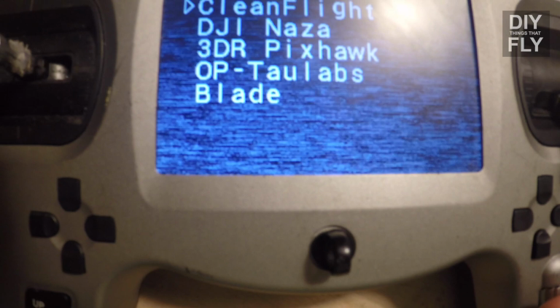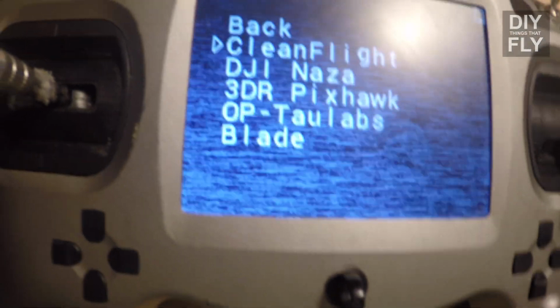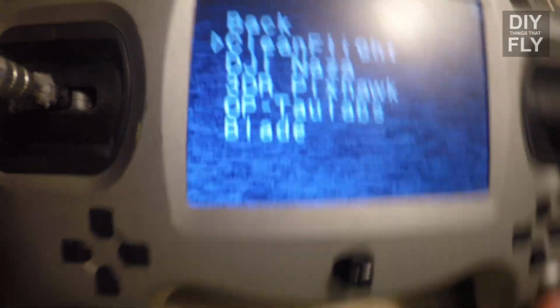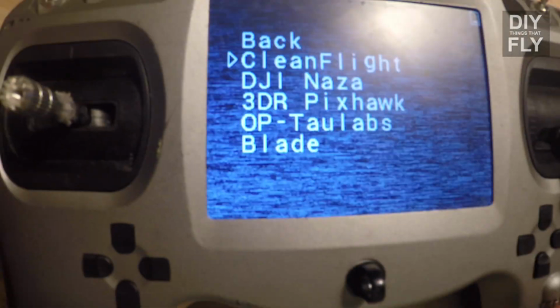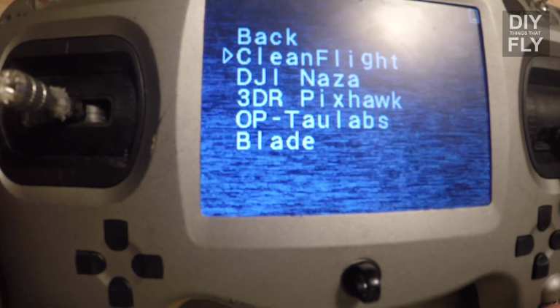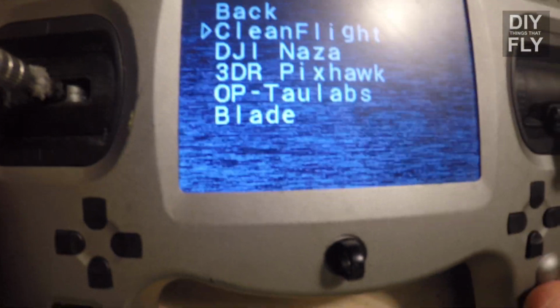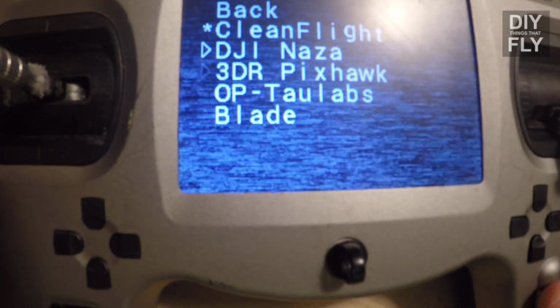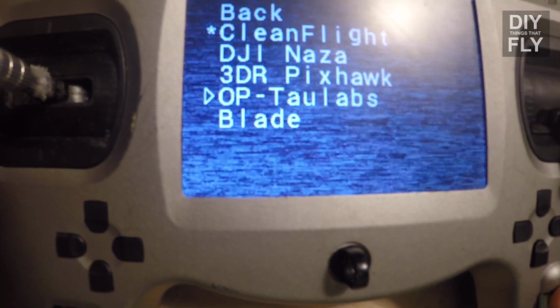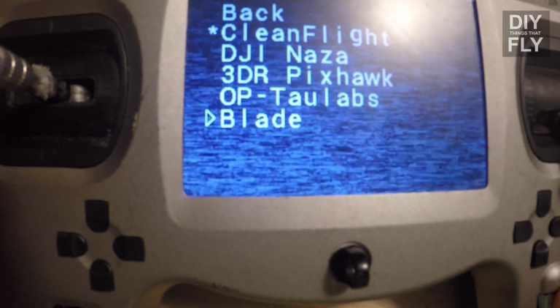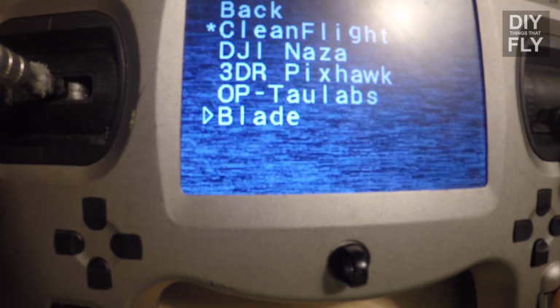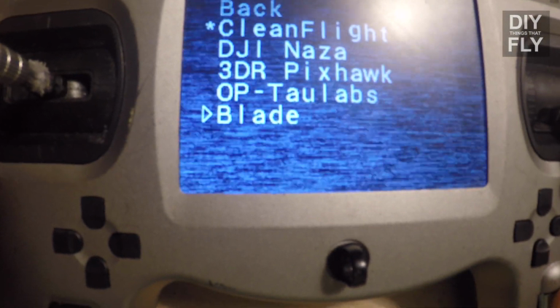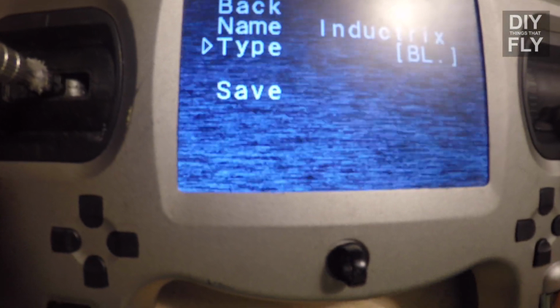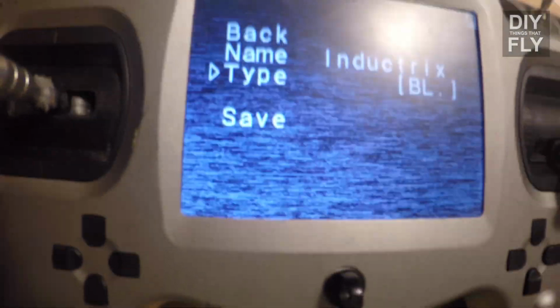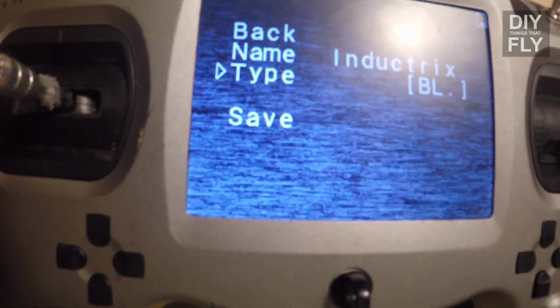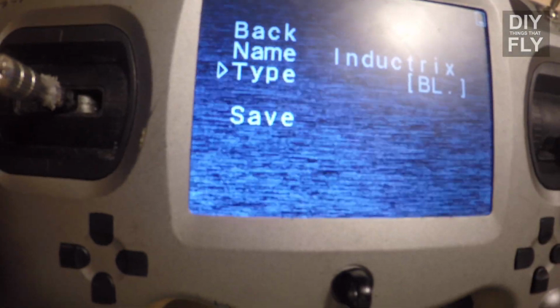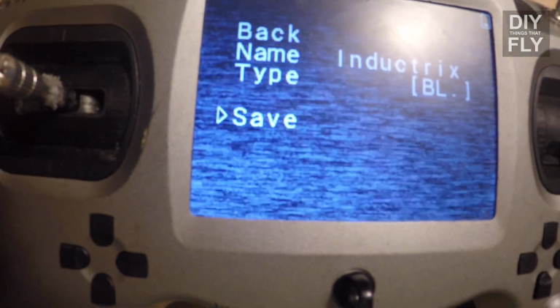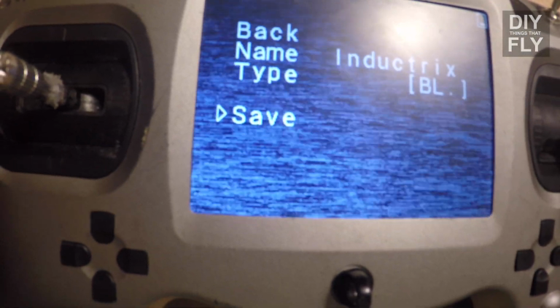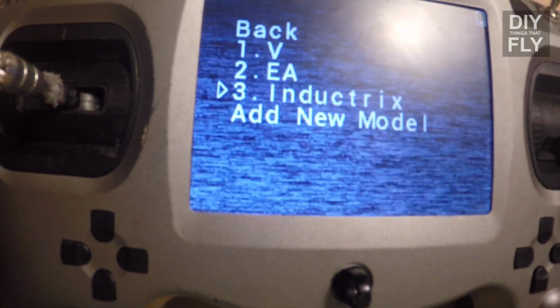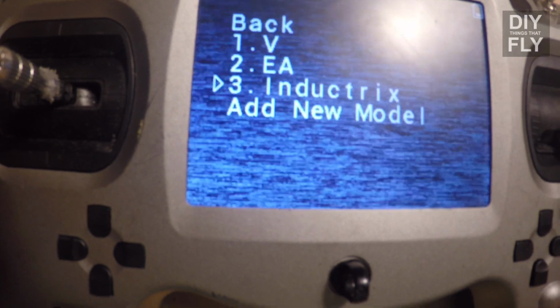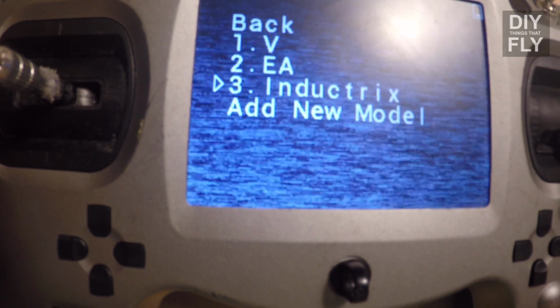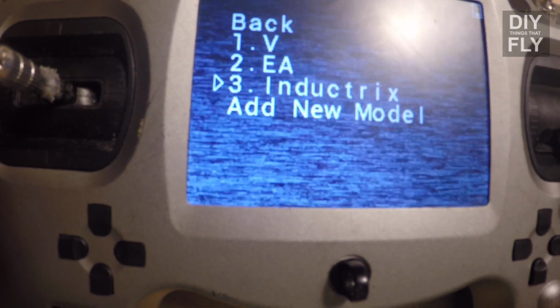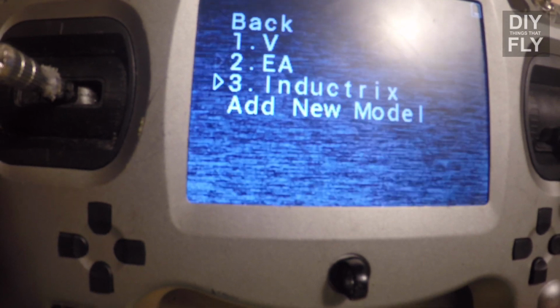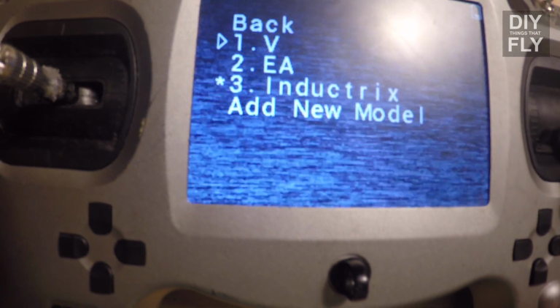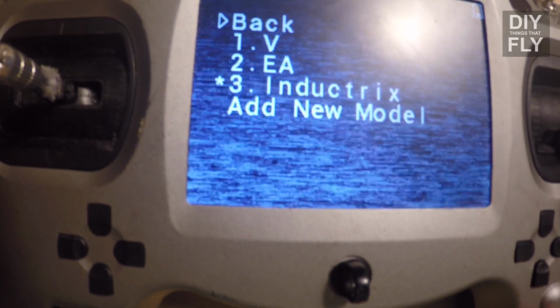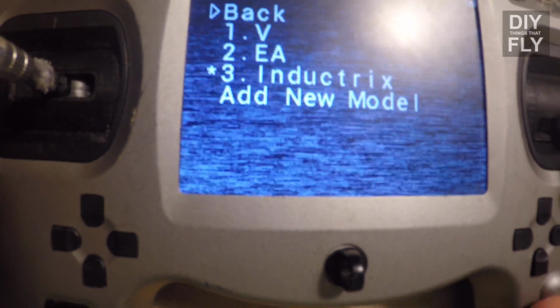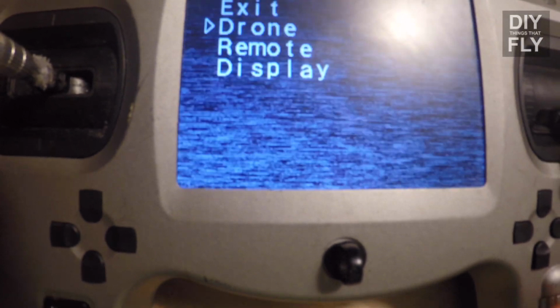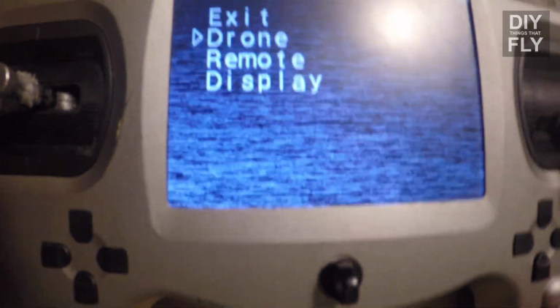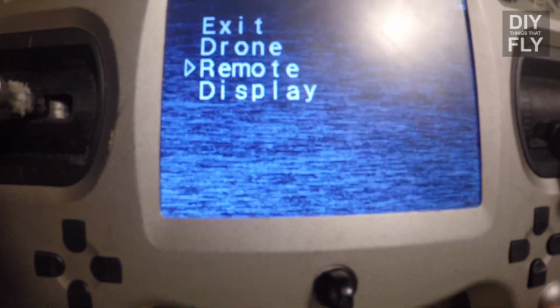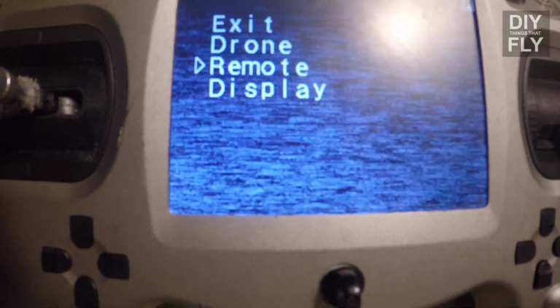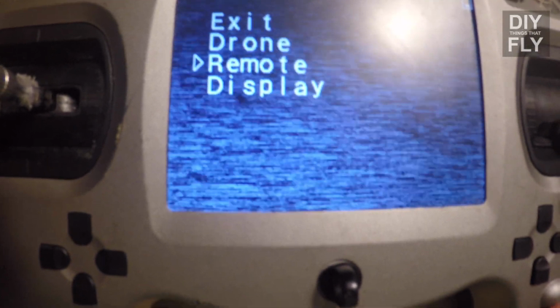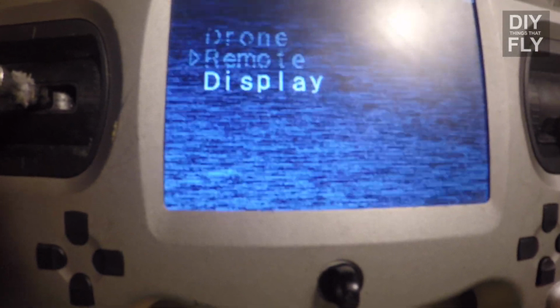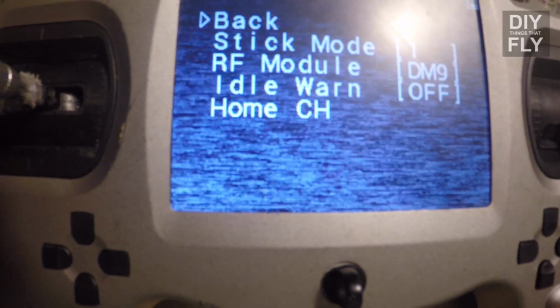Click on model type, select Blade, save your model, go back, and go to remote.